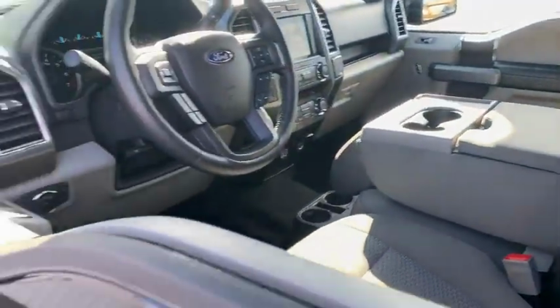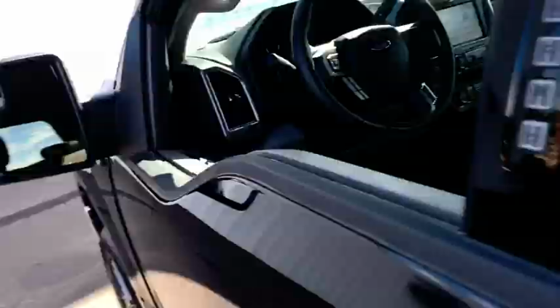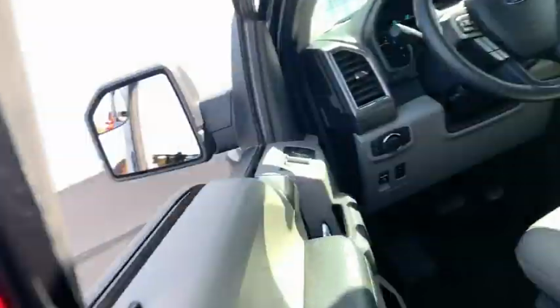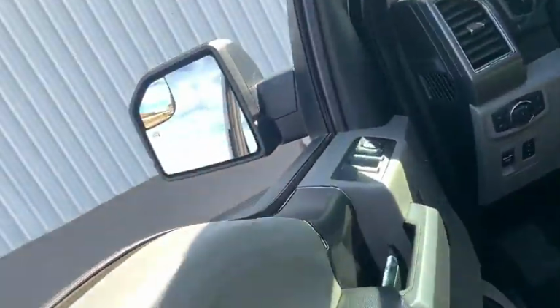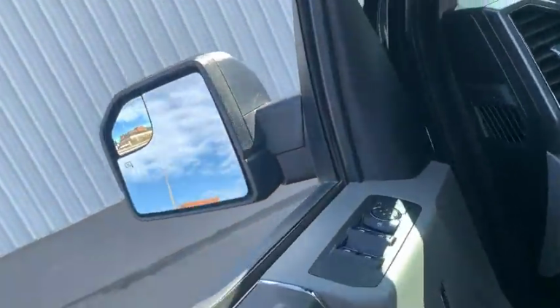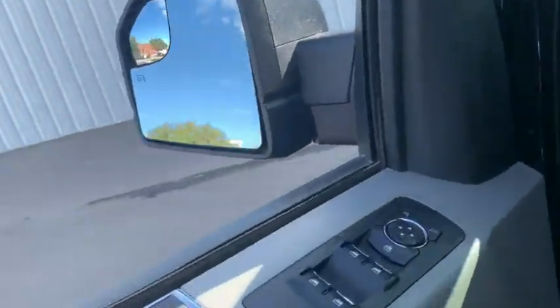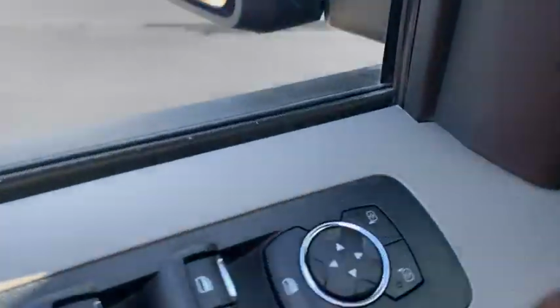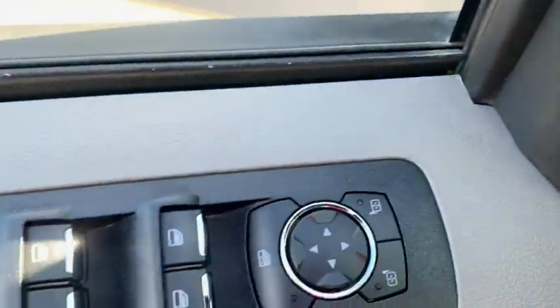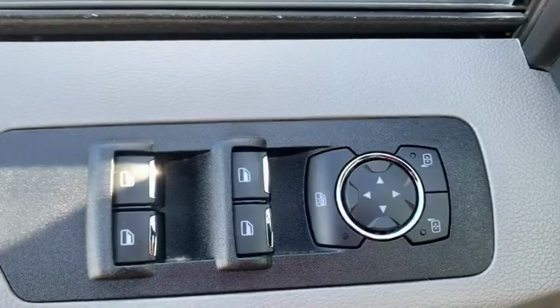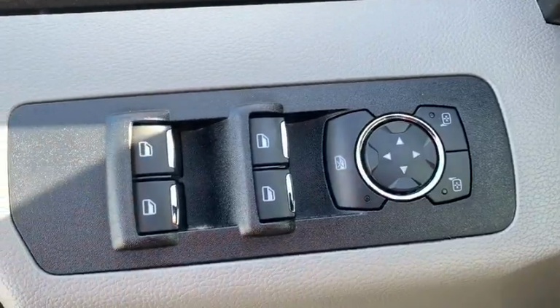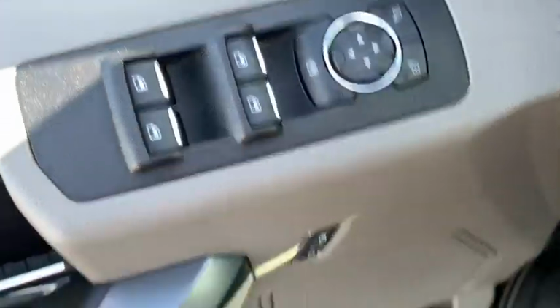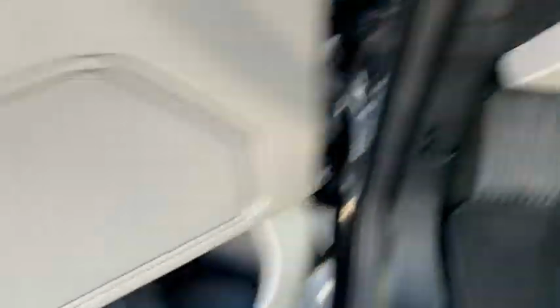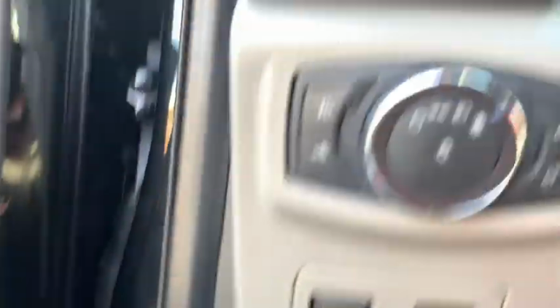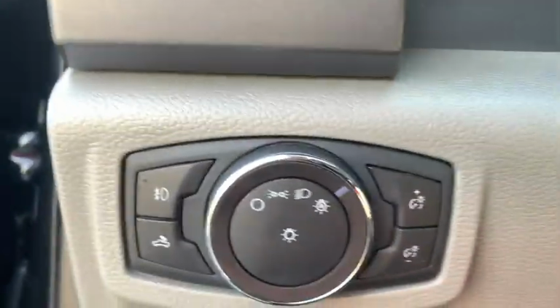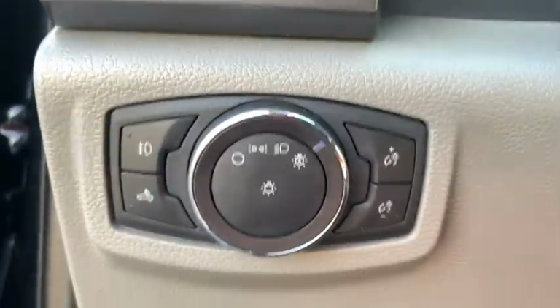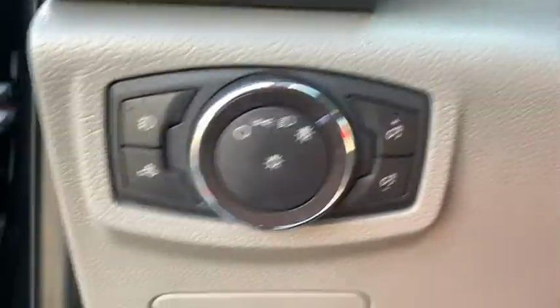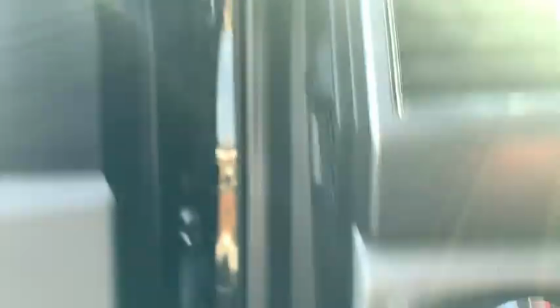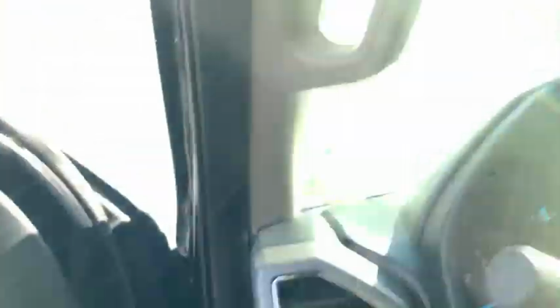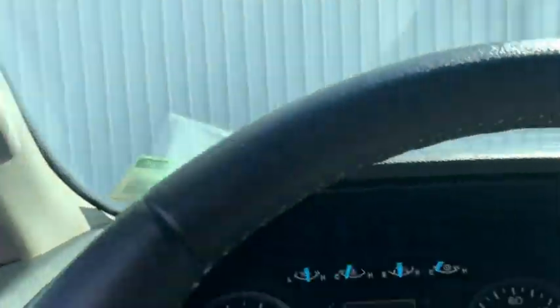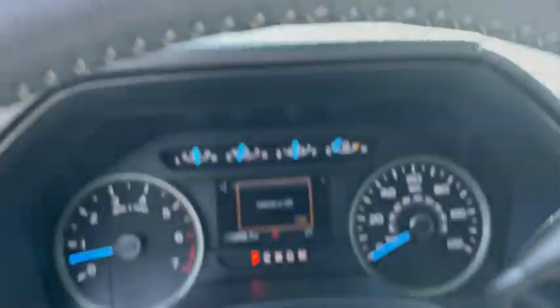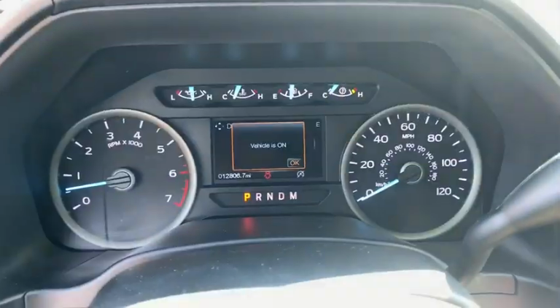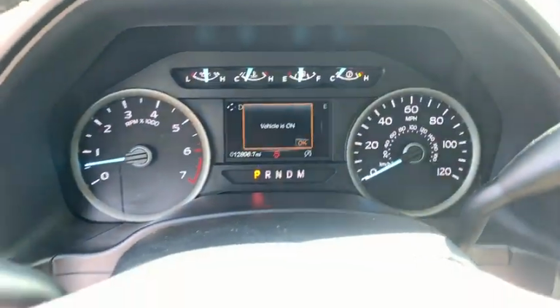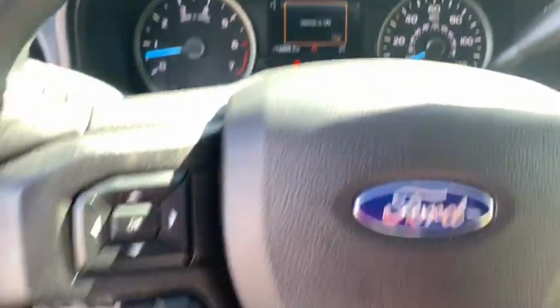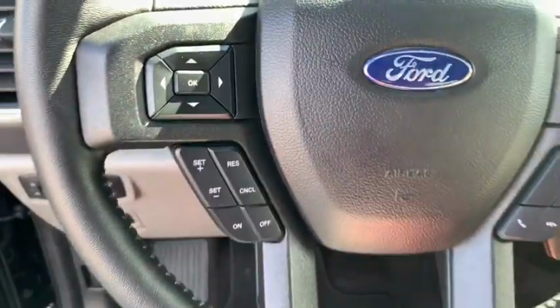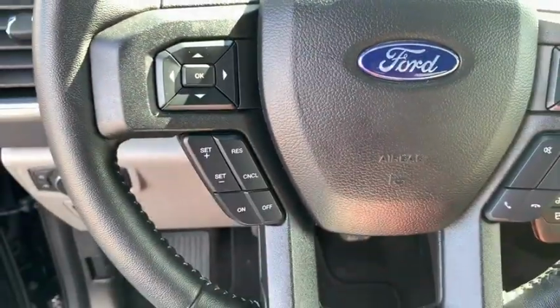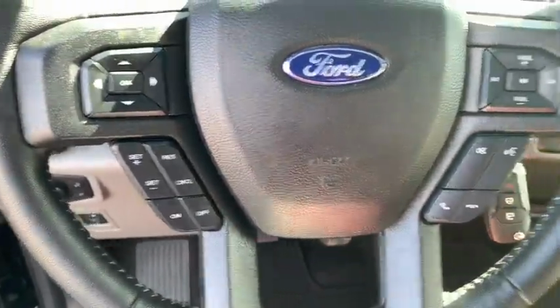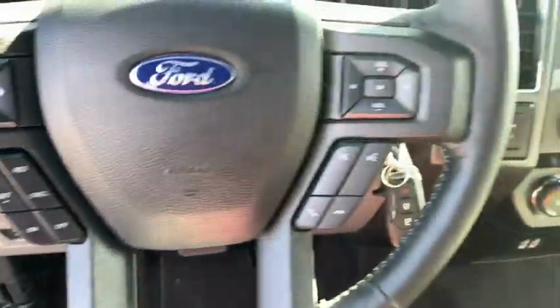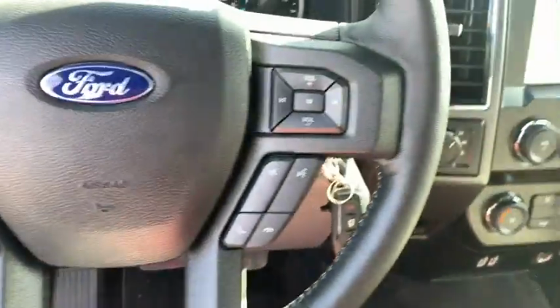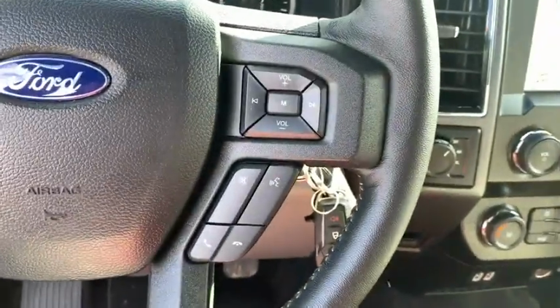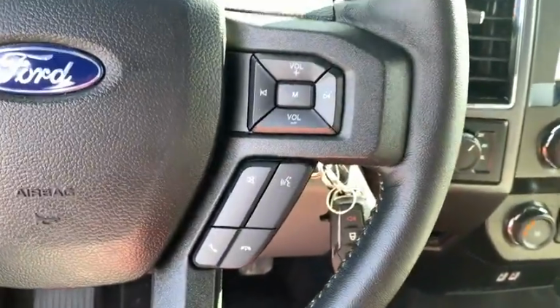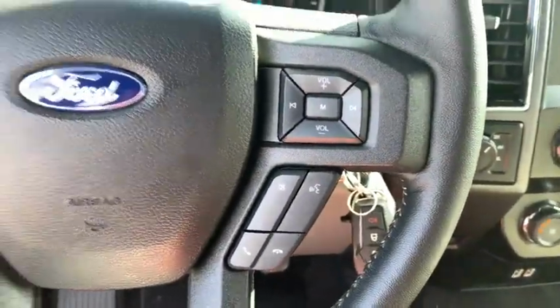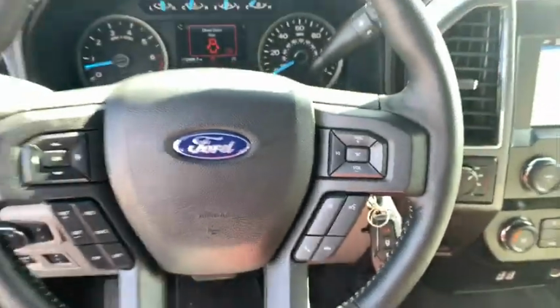Traction control, leather-wrapped steering wheel, dual airbags, power steering, four-wheel disc brakes, center armrest, rear window defroster, power windows, fog lights, security system.